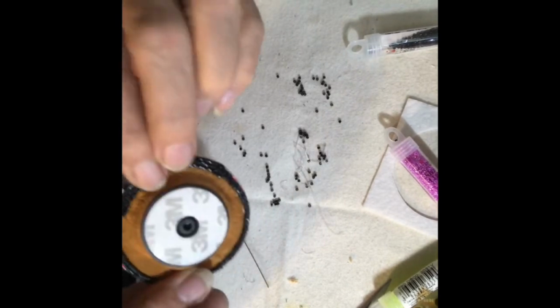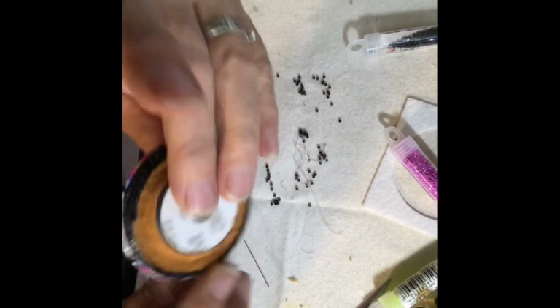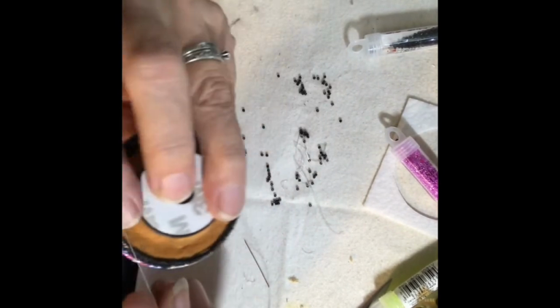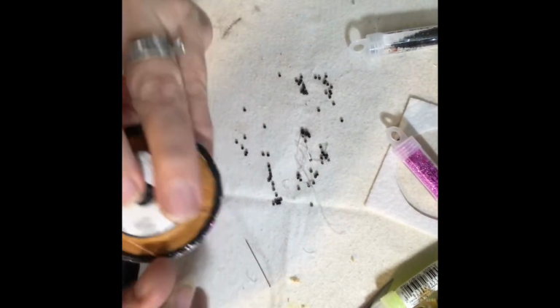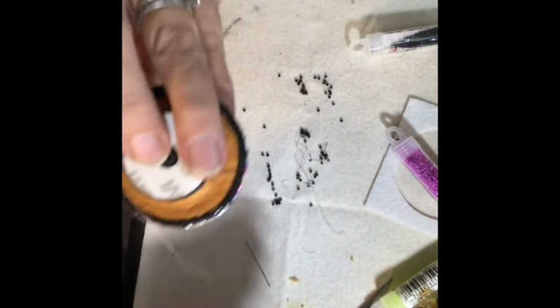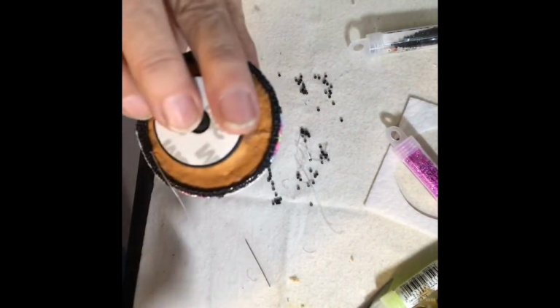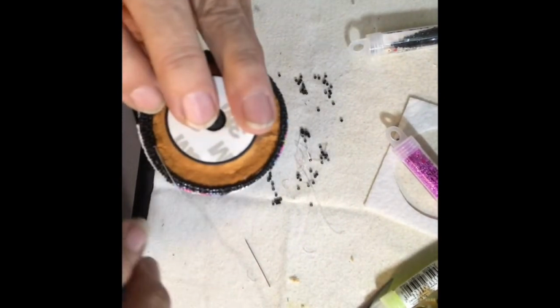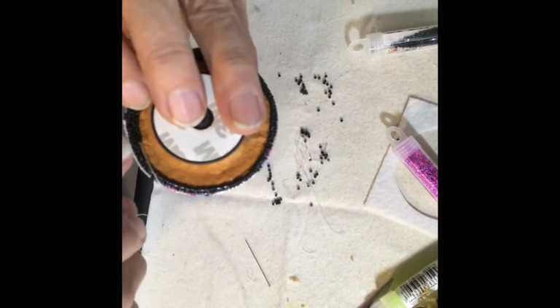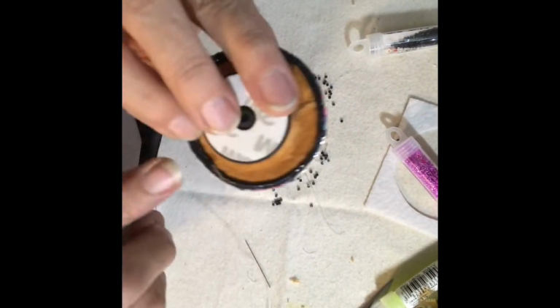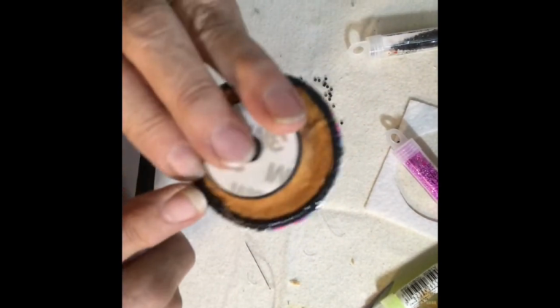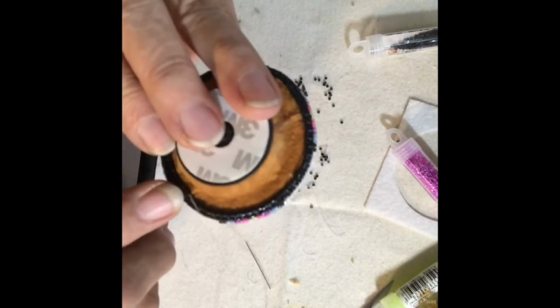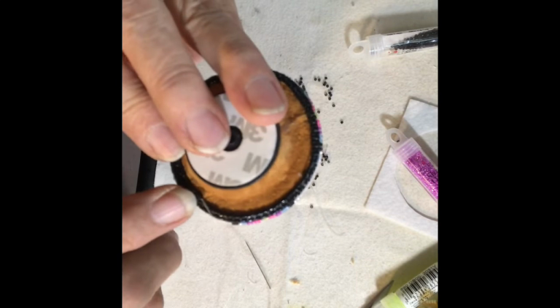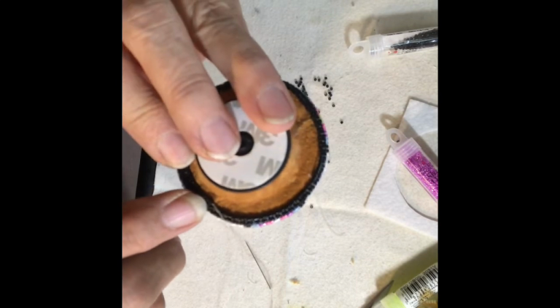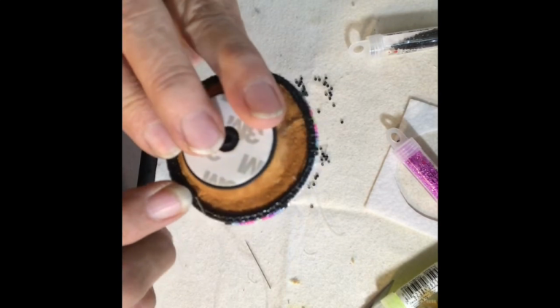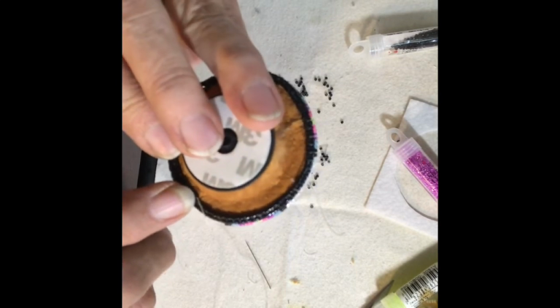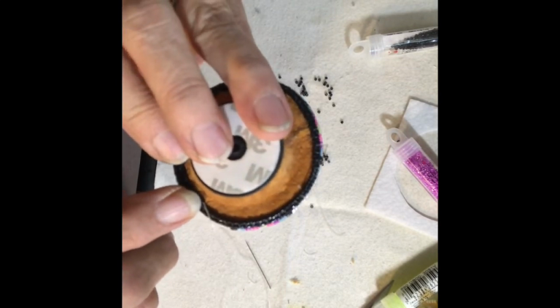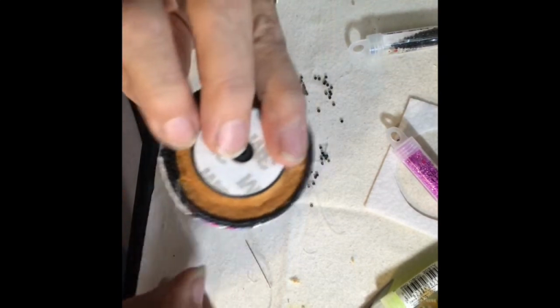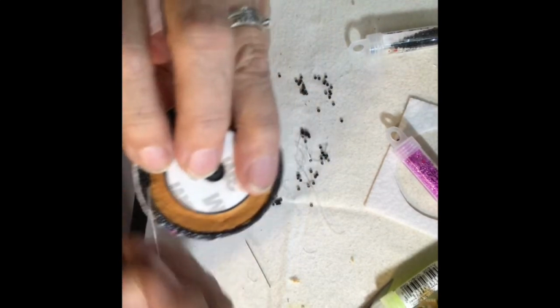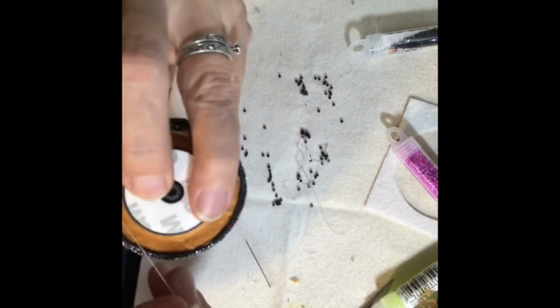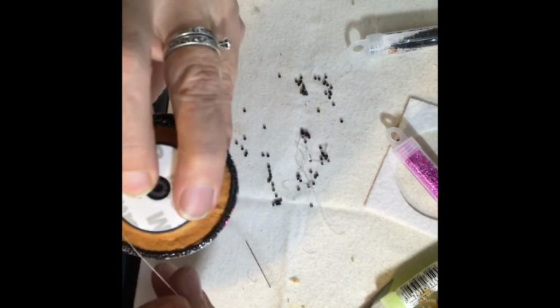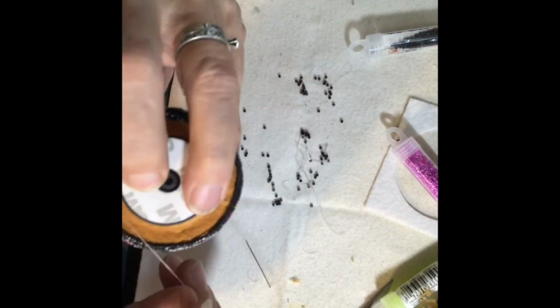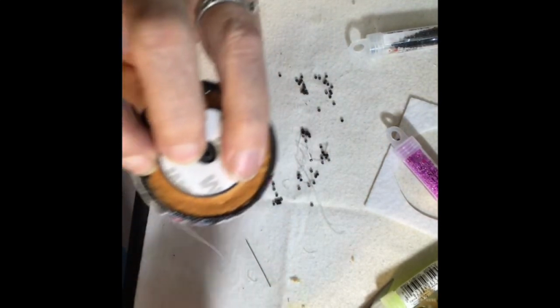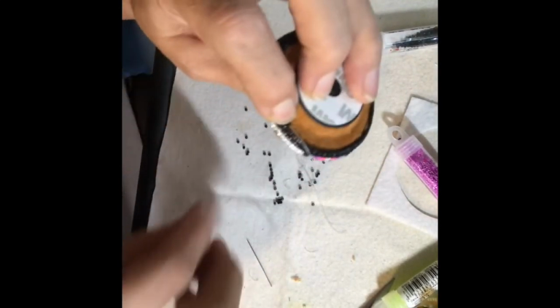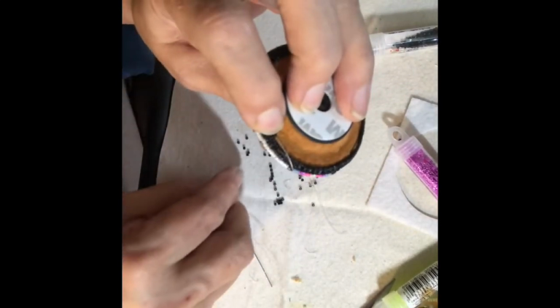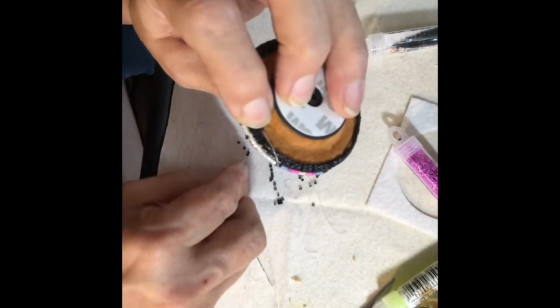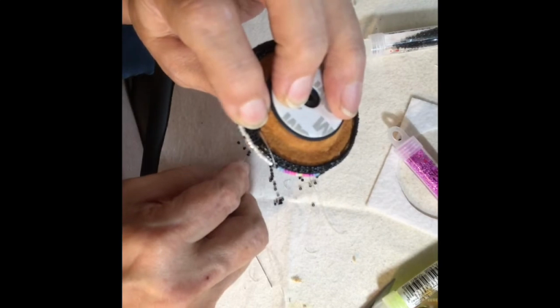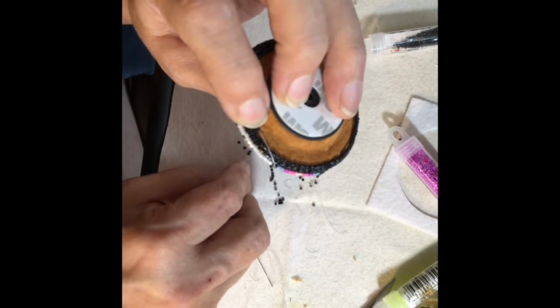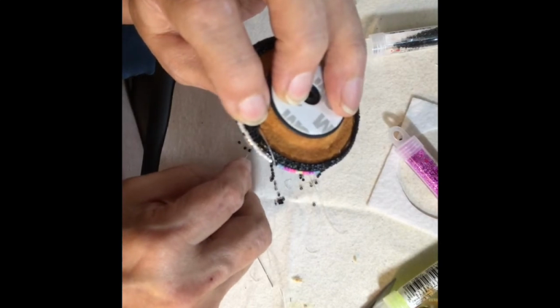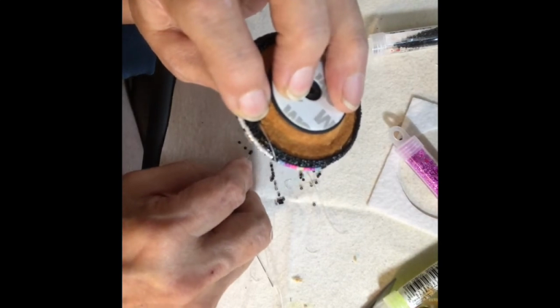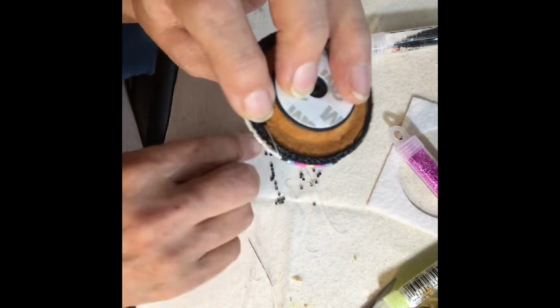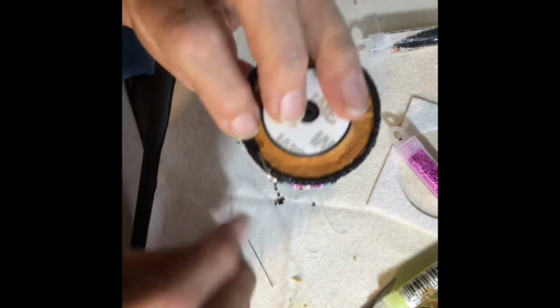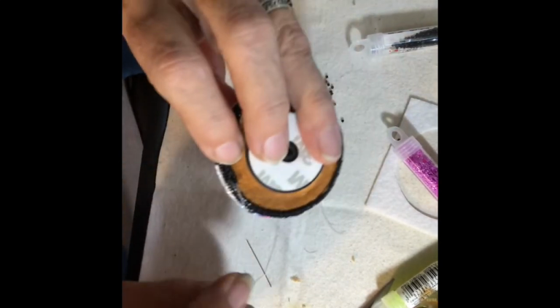Decrease so that it will lay flat, because that last row is all bunched up and you can see where they're bunching up and need to decrease.